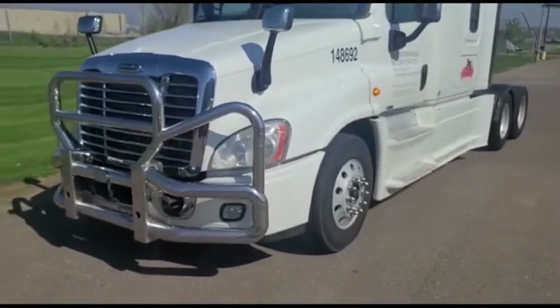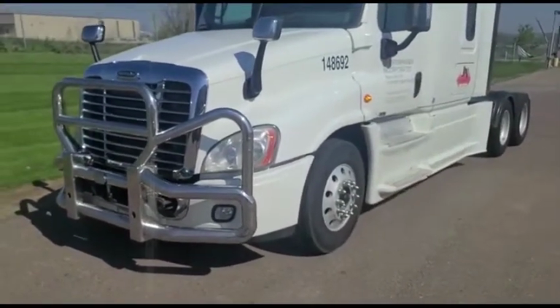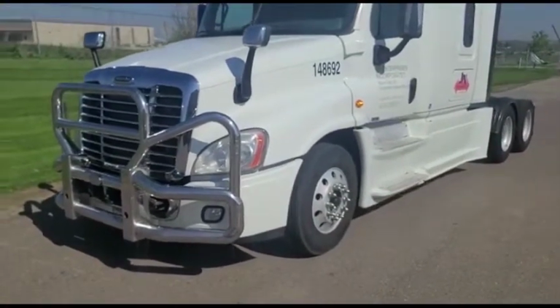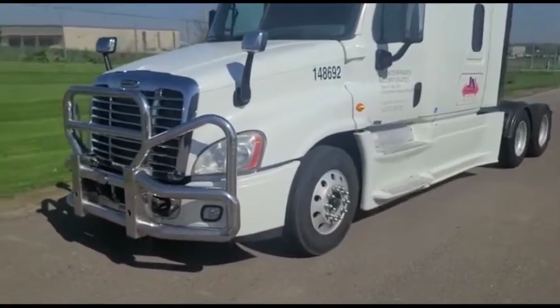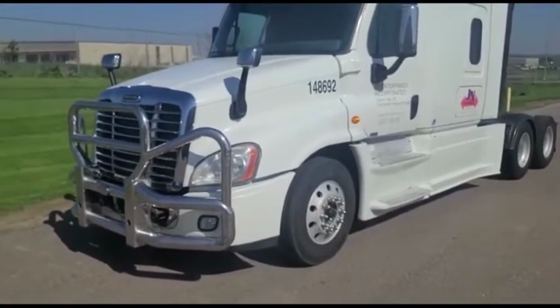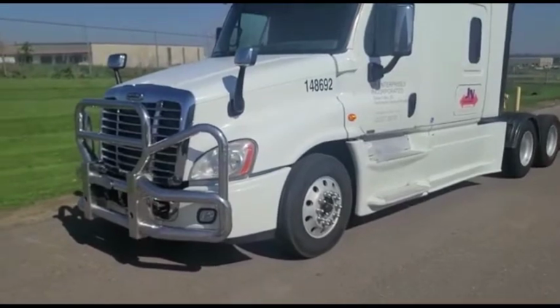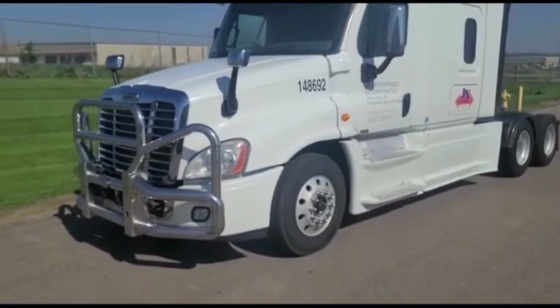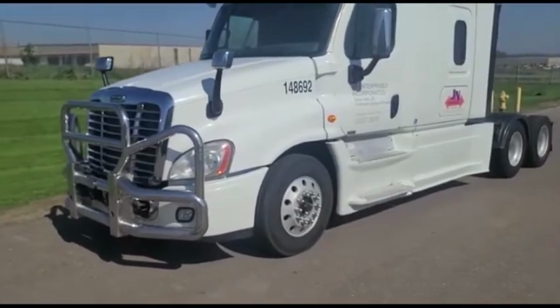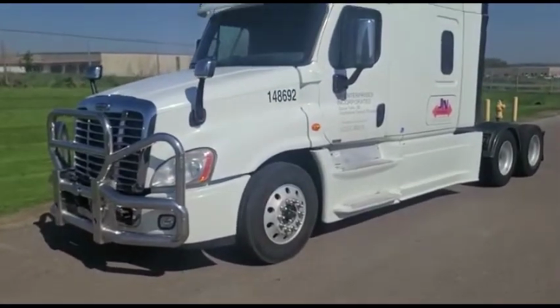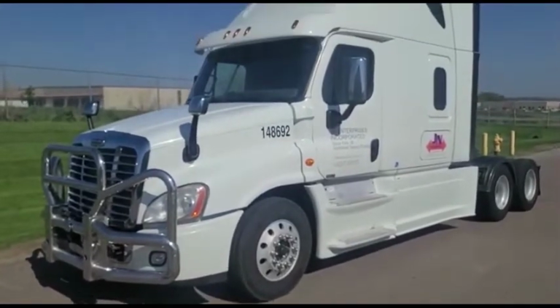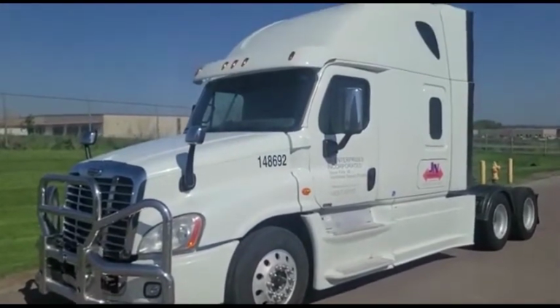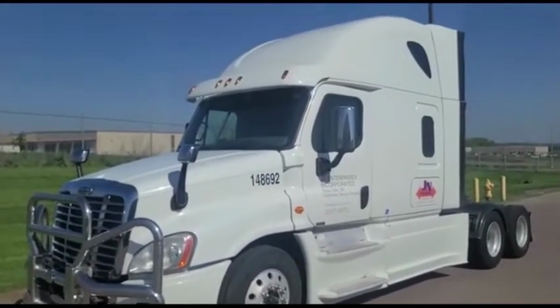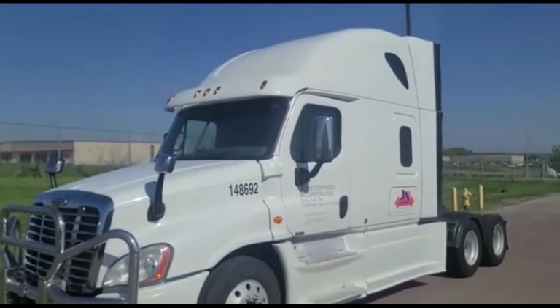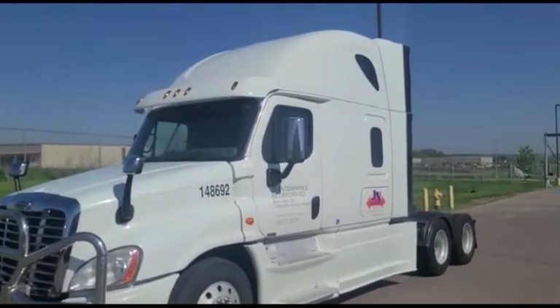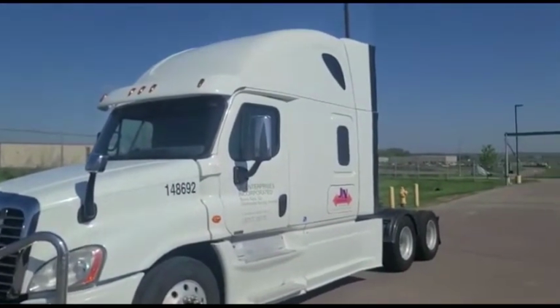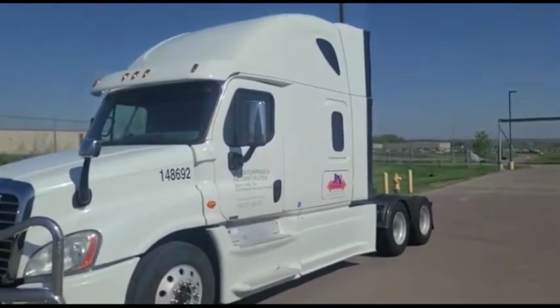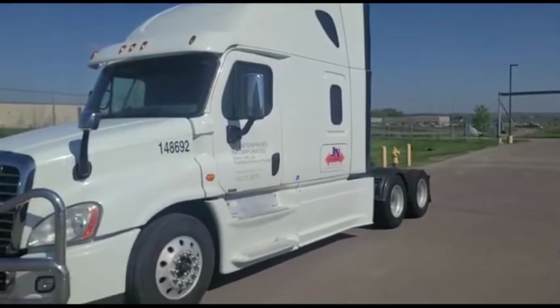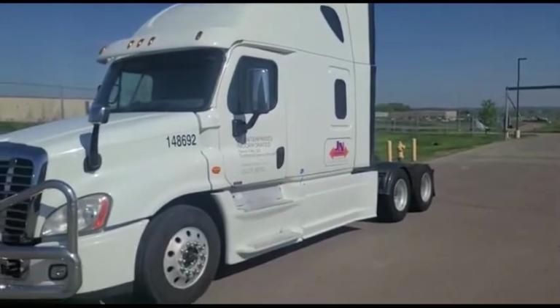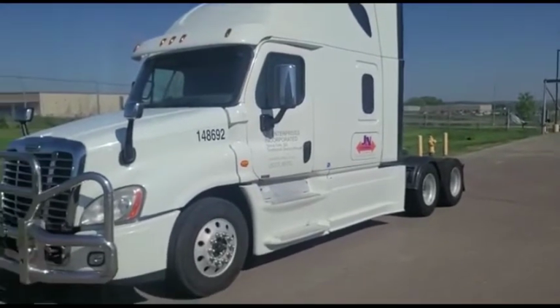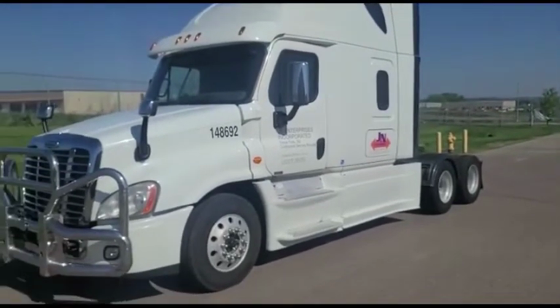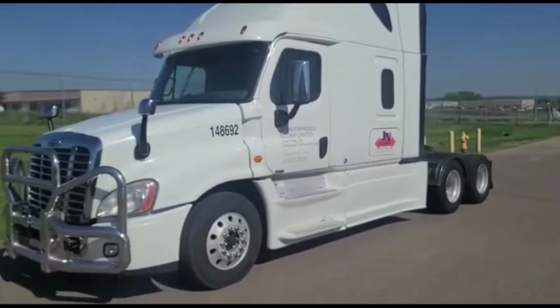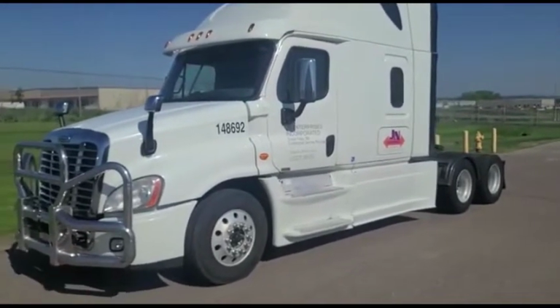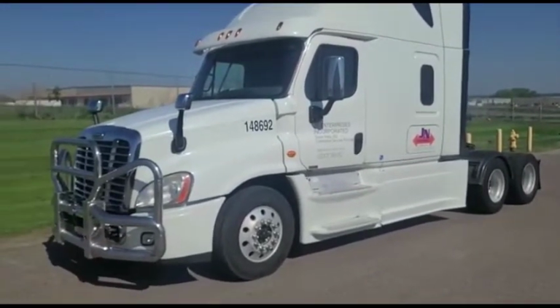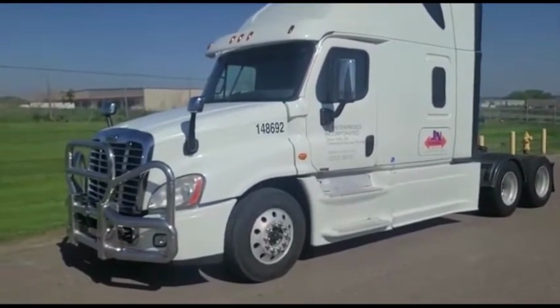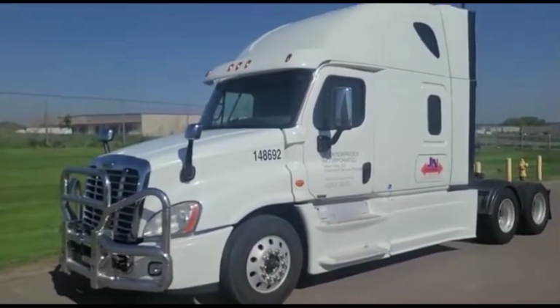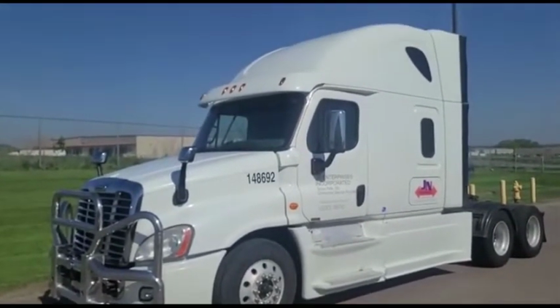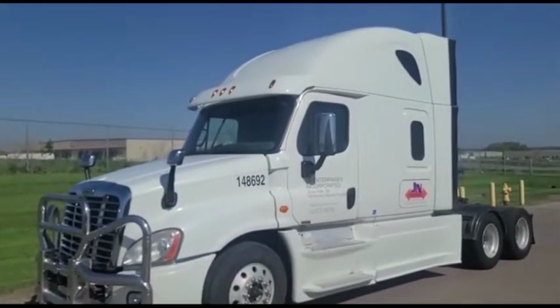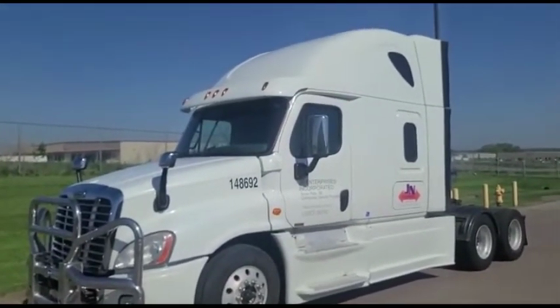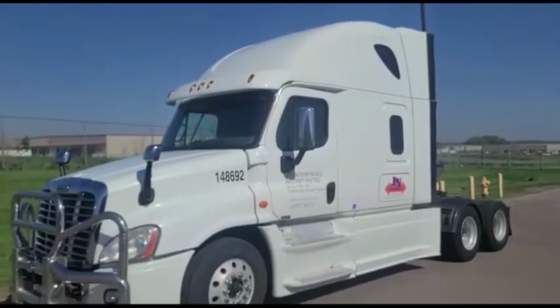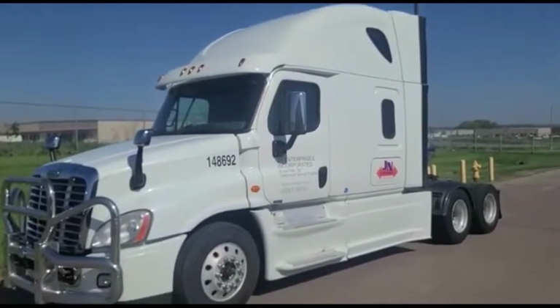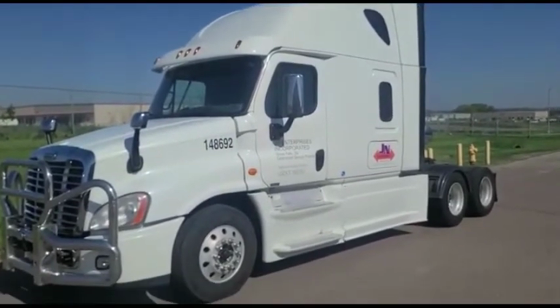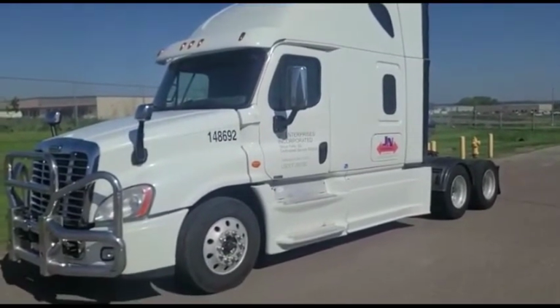It's a 2016 Freightliner, Series 60 Detroit, 13-speed manual, and about 822,000 miles. We're going to sell this truck on Auction Time. Thank you for viewing this Rivers West Auction listing.